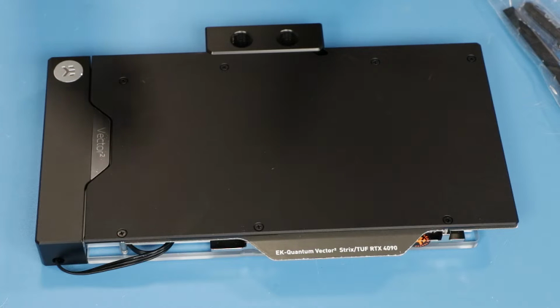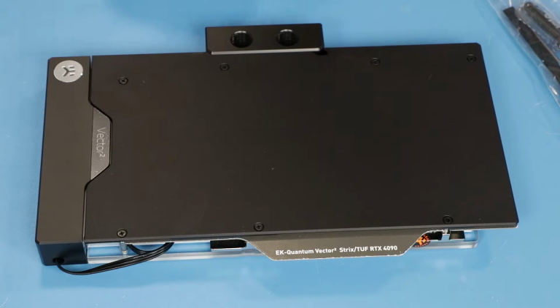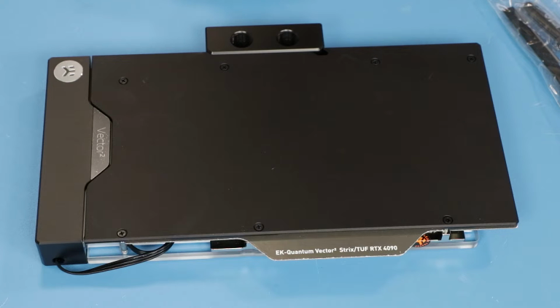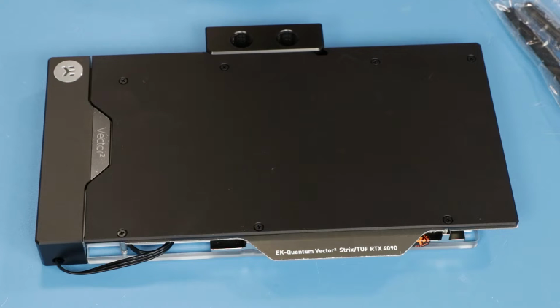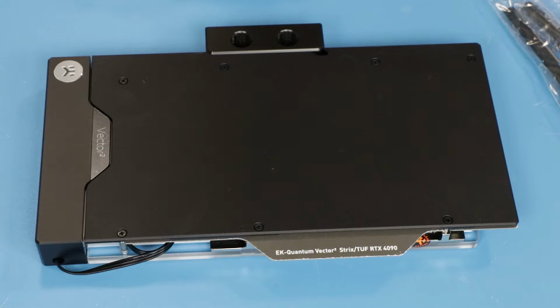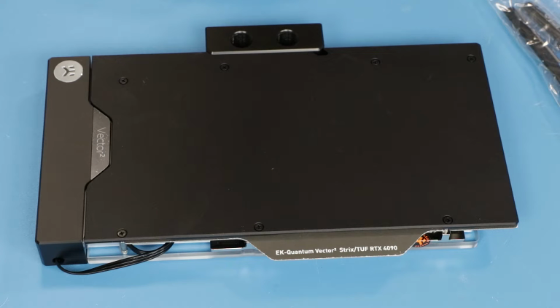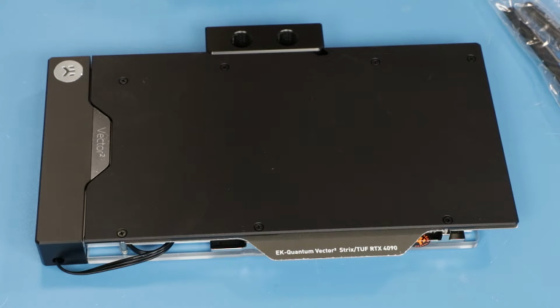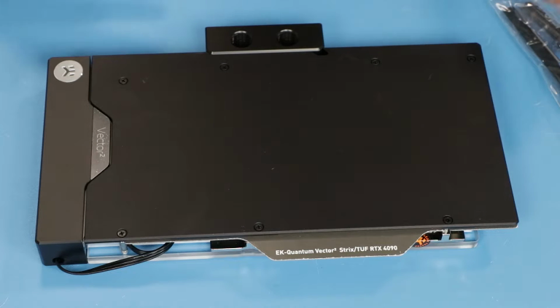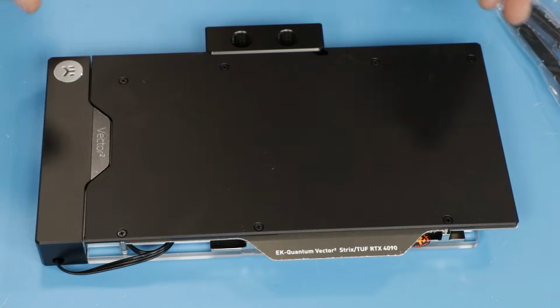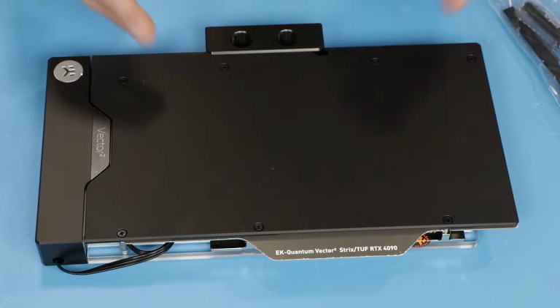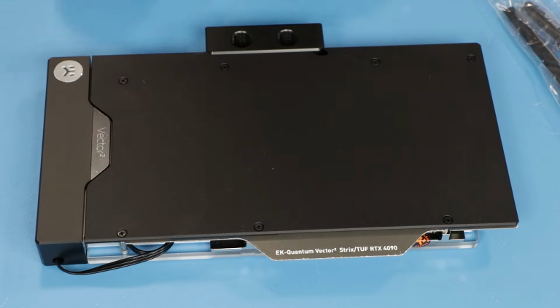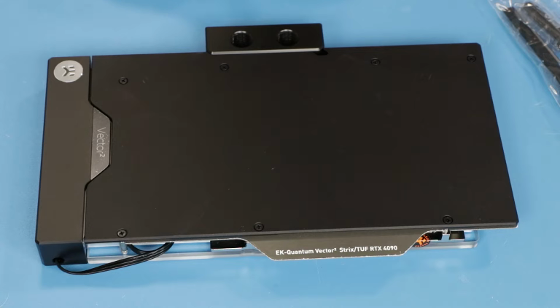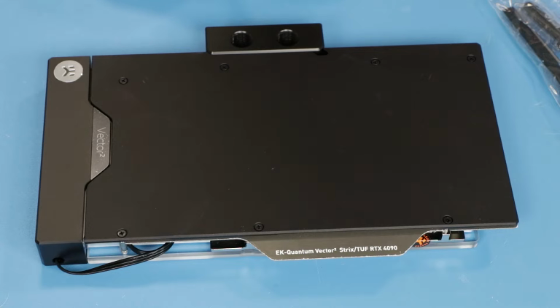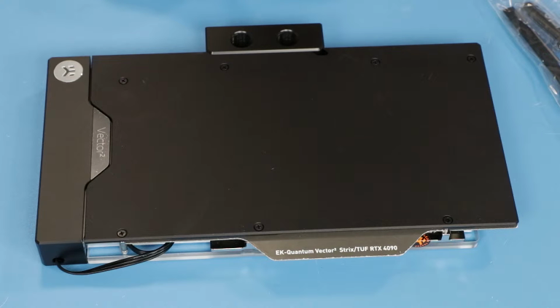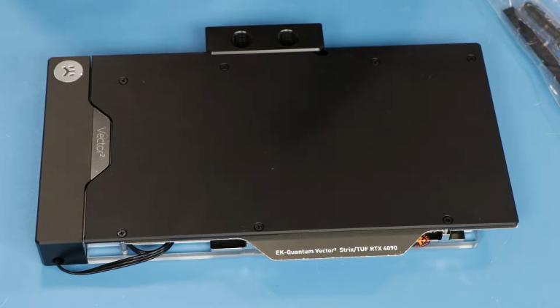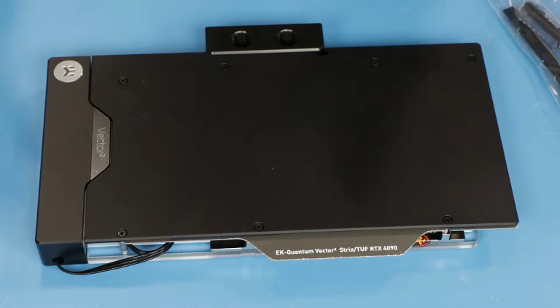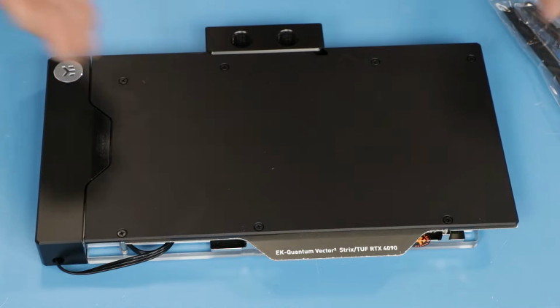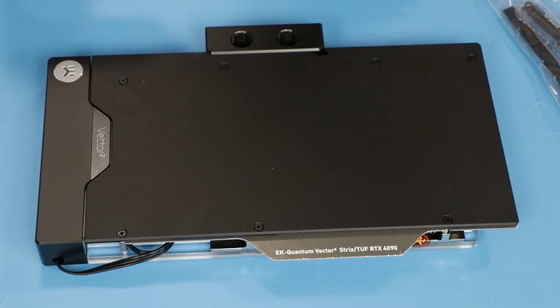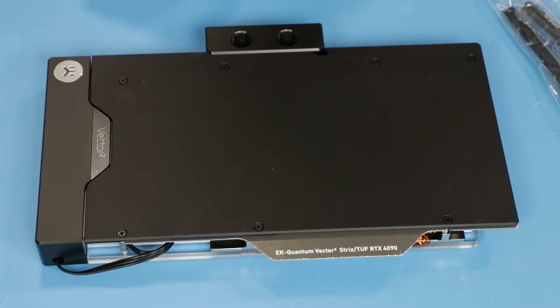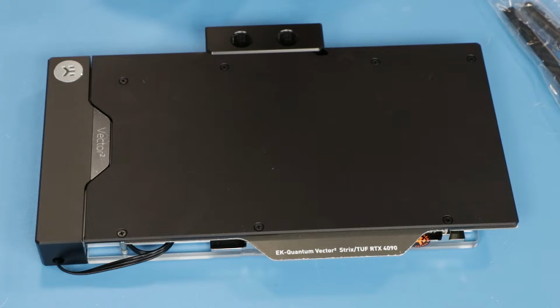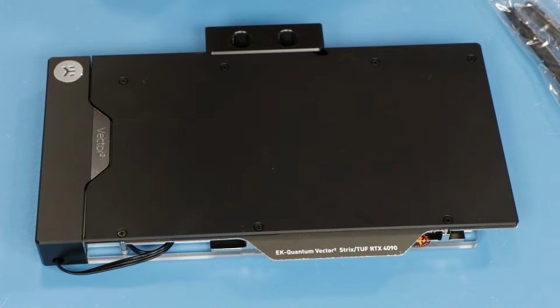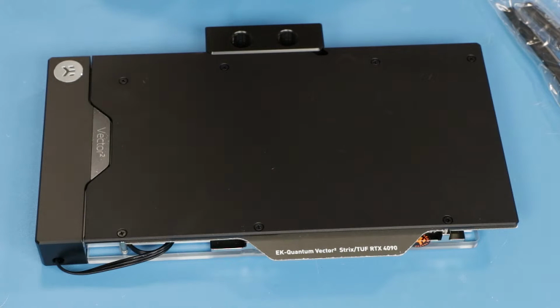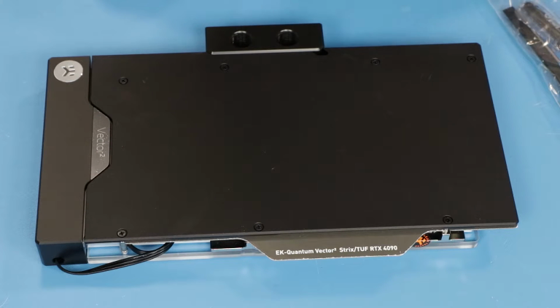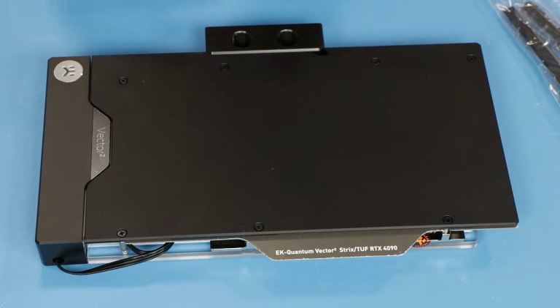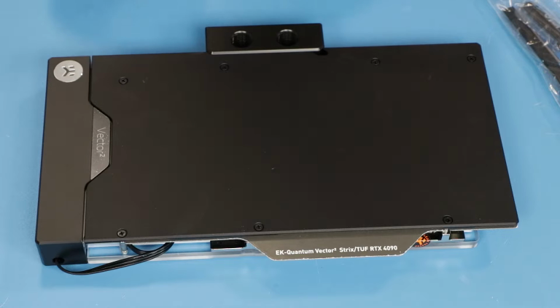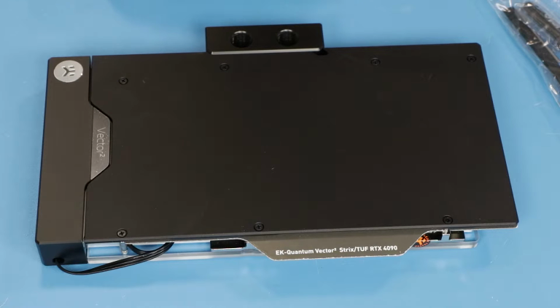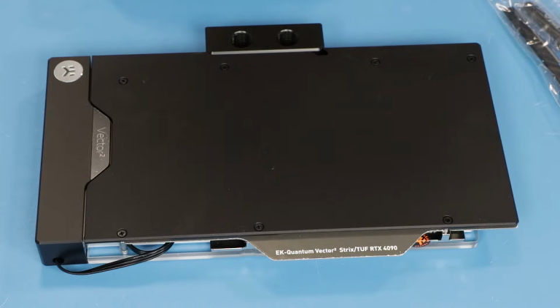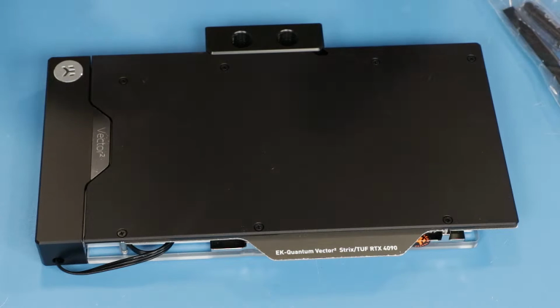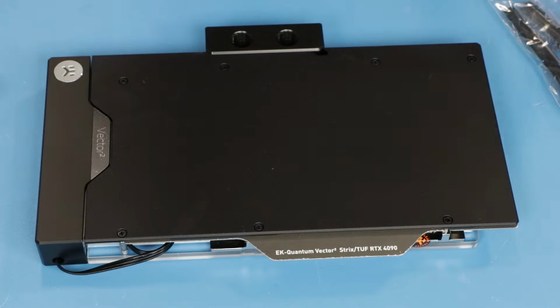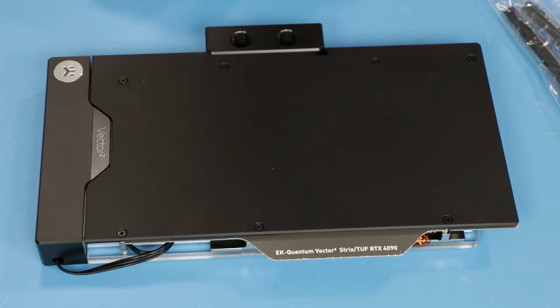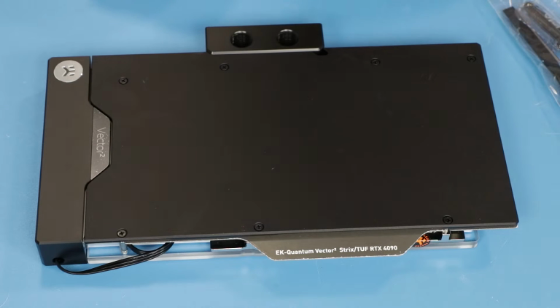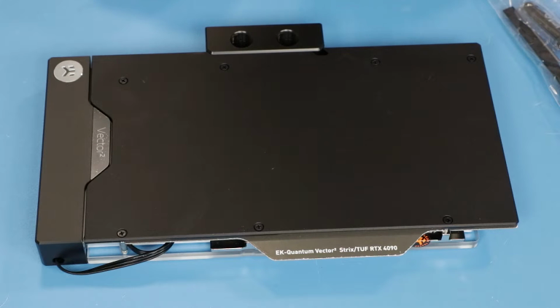Although it will be very similar to the active backplate installation, with the exception of installing a passive backplate instead of a second water block — essentially on the other side of the circuit board. Nevertheless, I decided that while I'm doing it, I will be filming it.